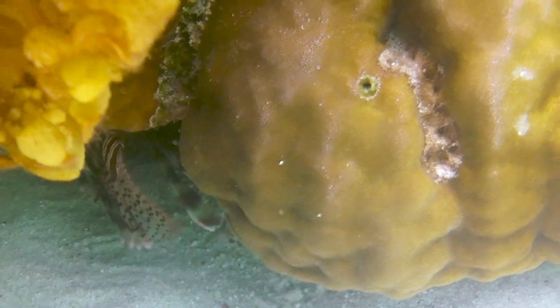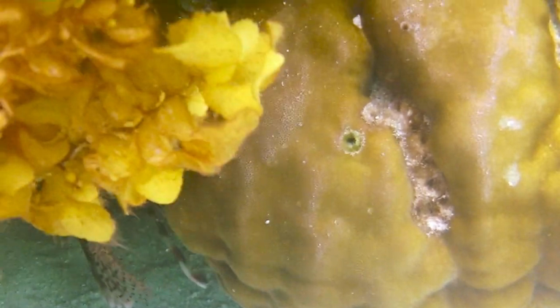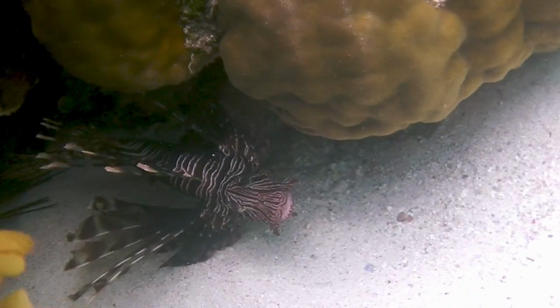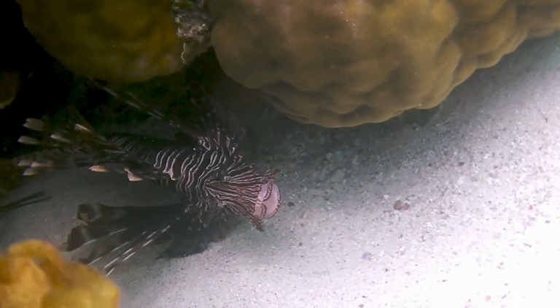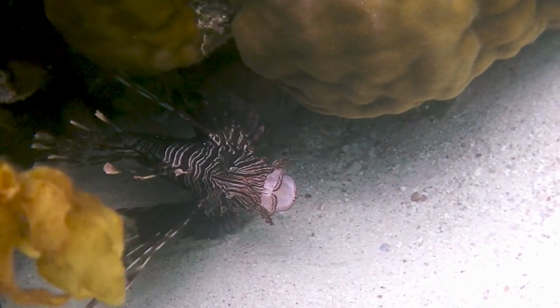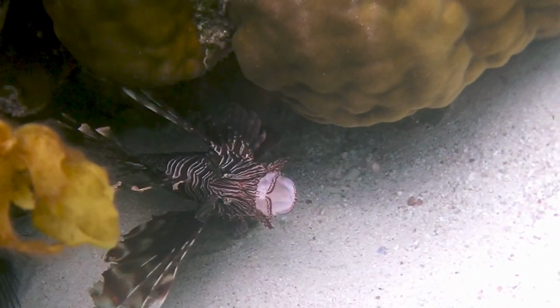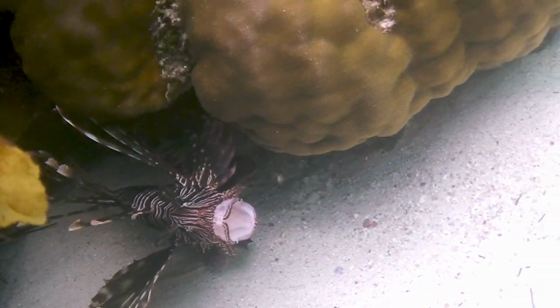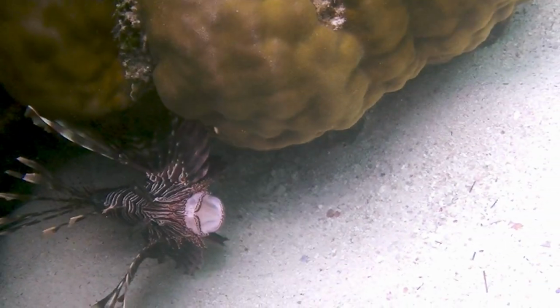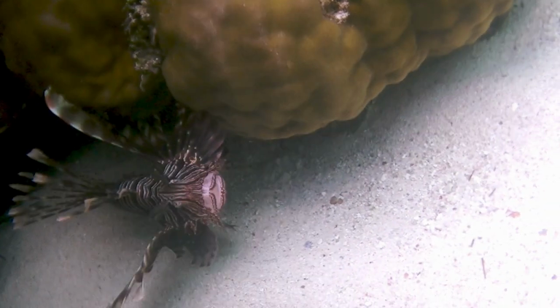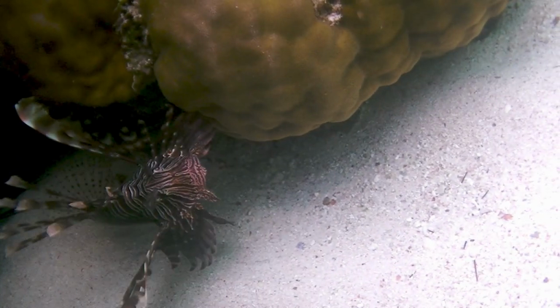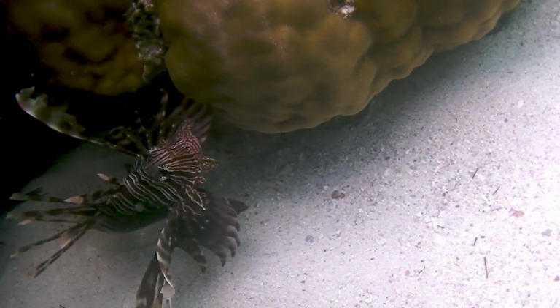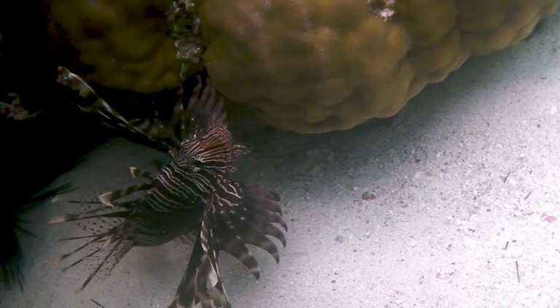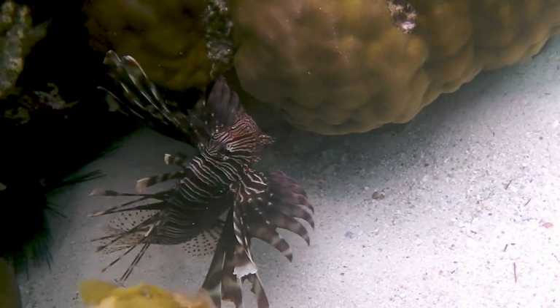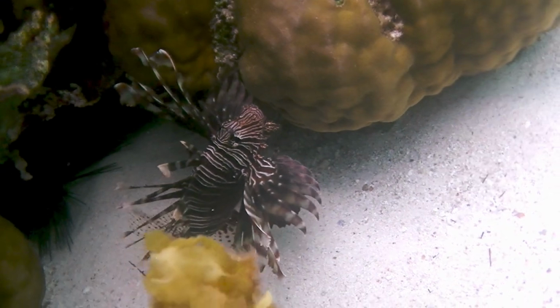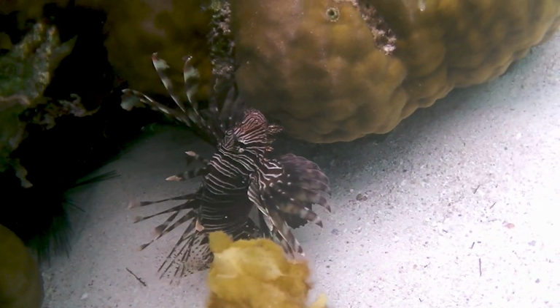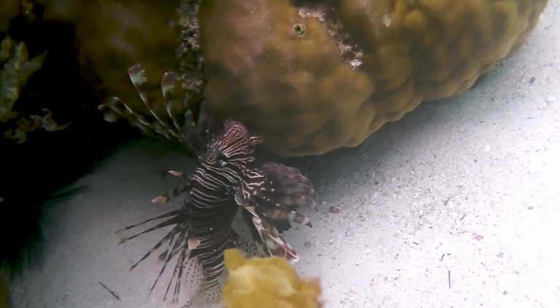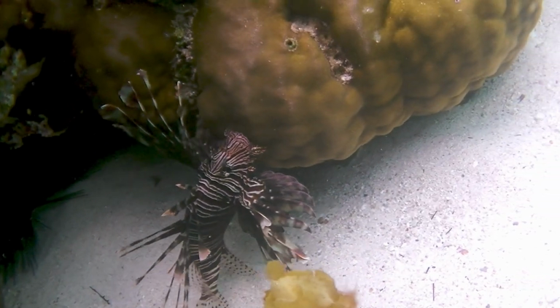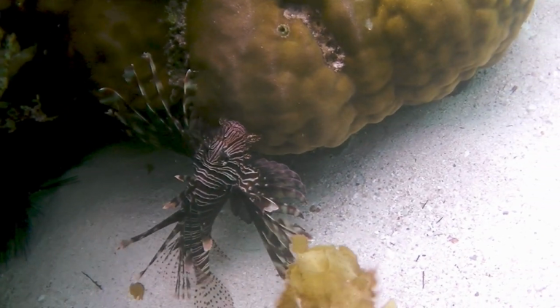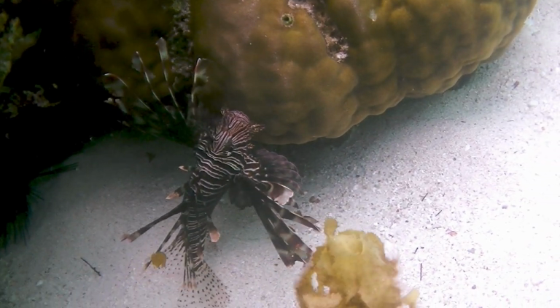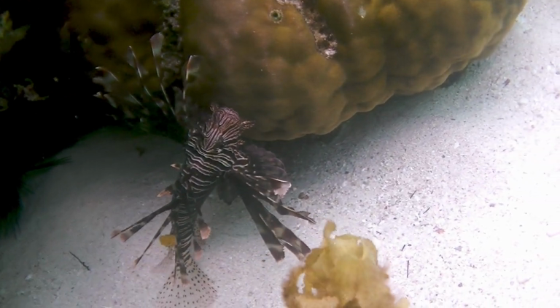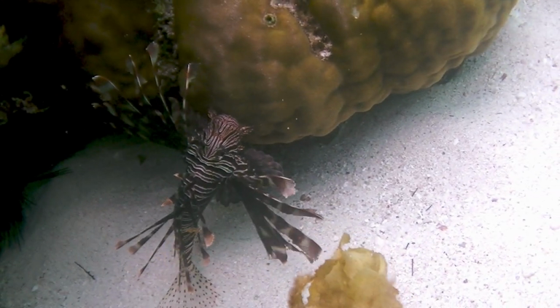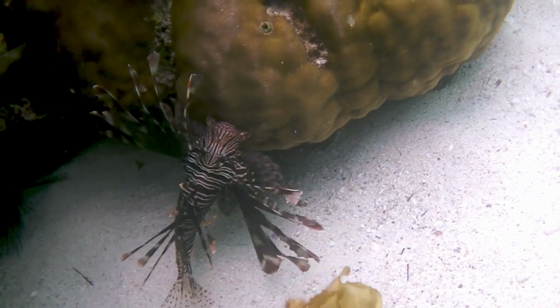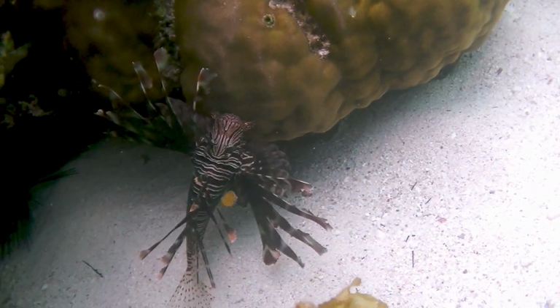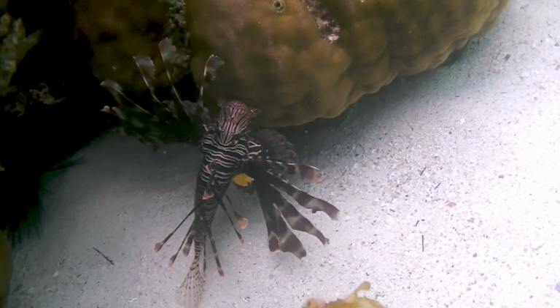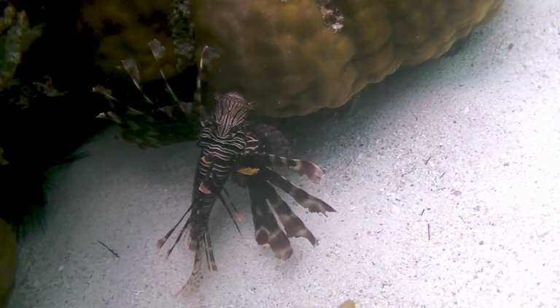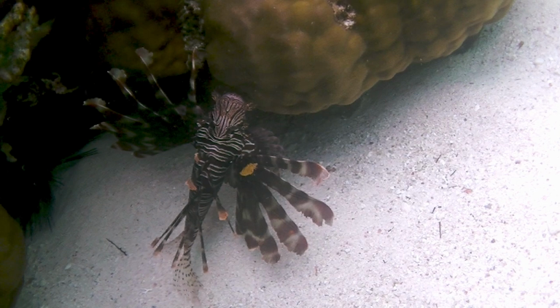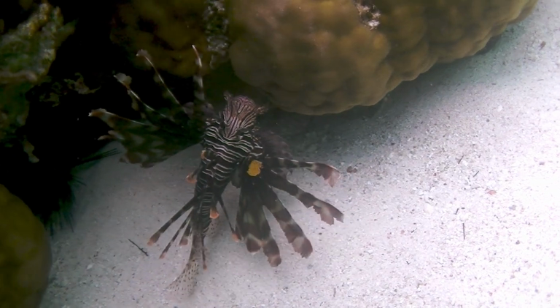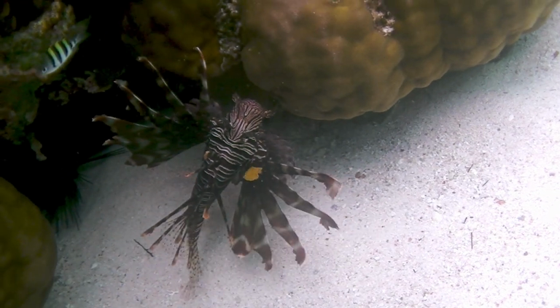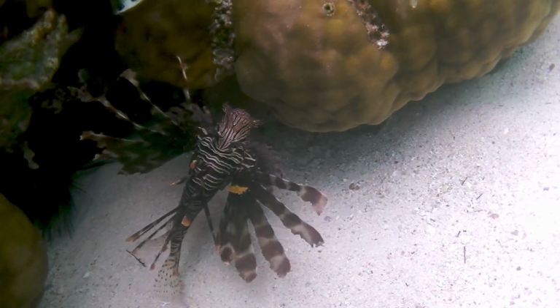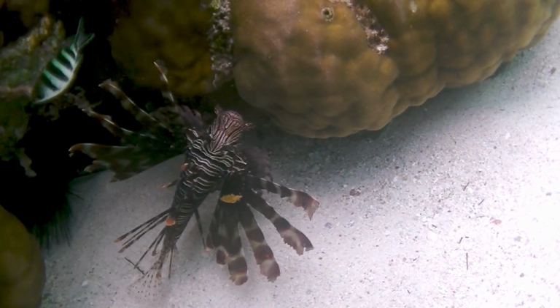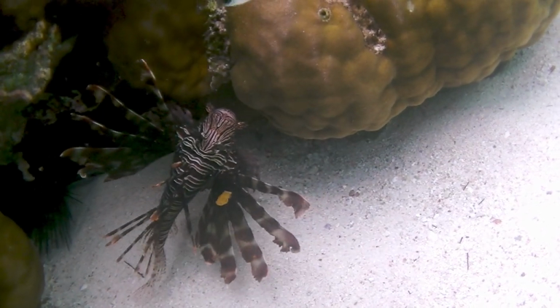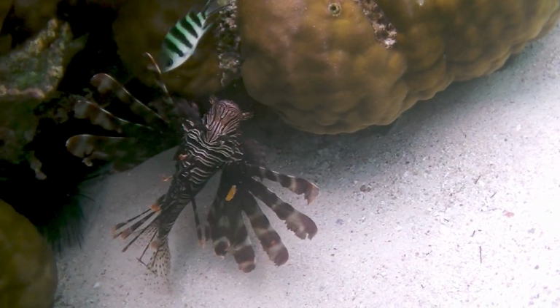The lionfish readily shows us its retractable mouth. More common fishes, such as carp and cod, have a similar retractable mouth apparatus, characterized by a movable connection of the upper jaw with the skull.